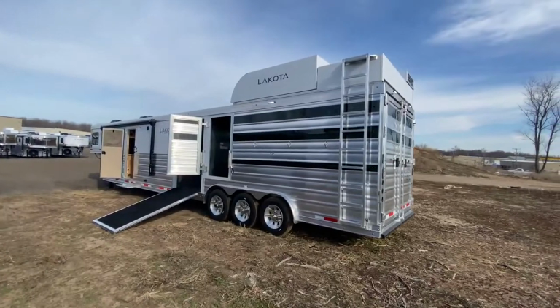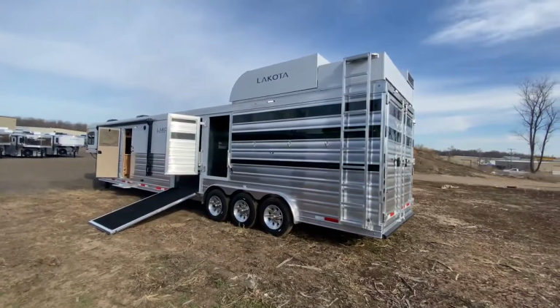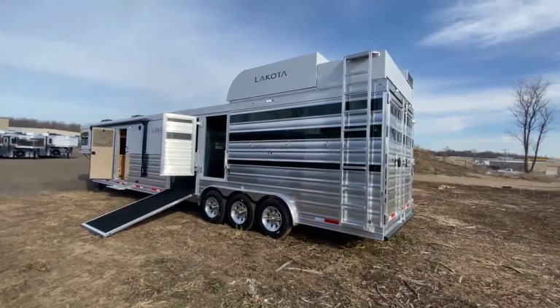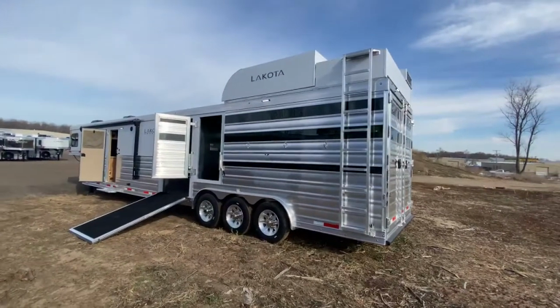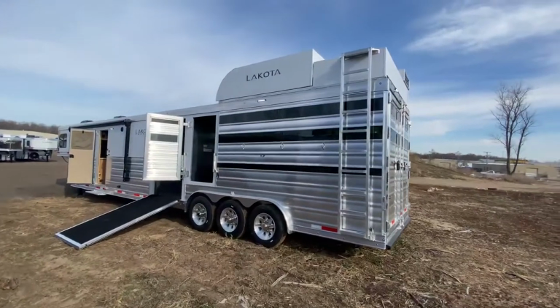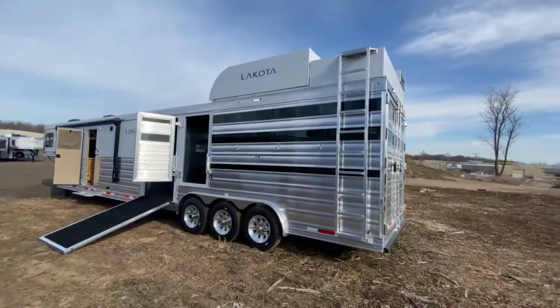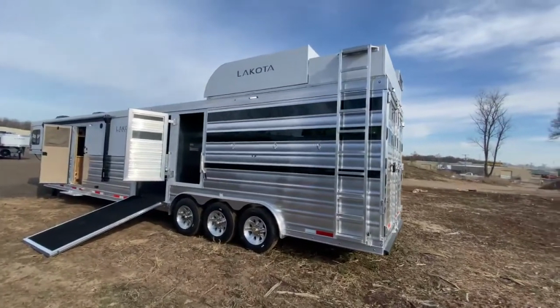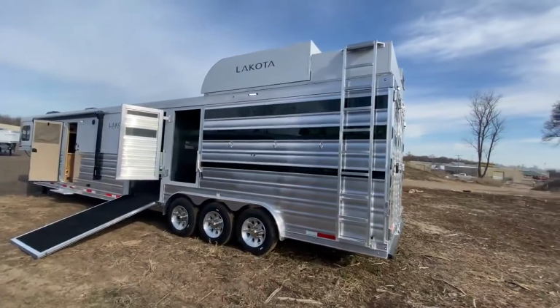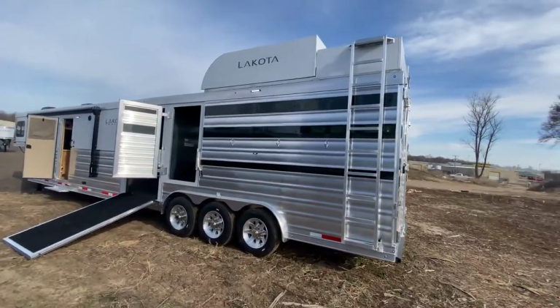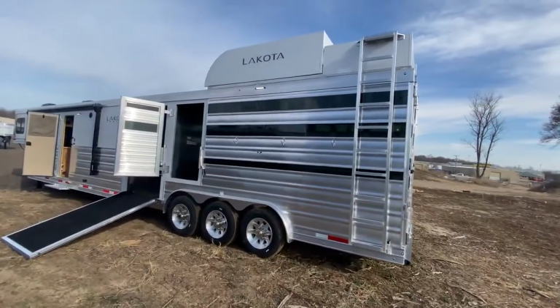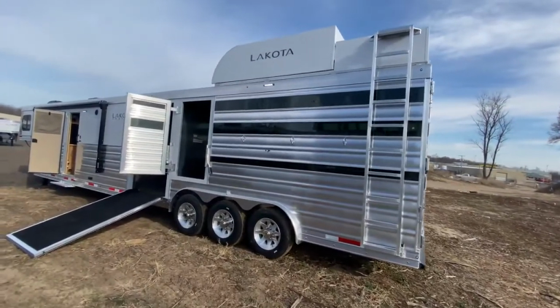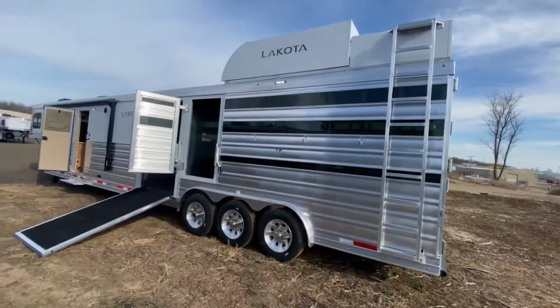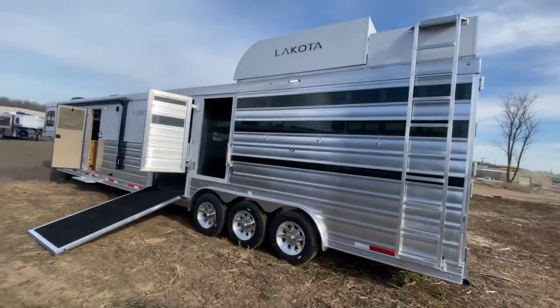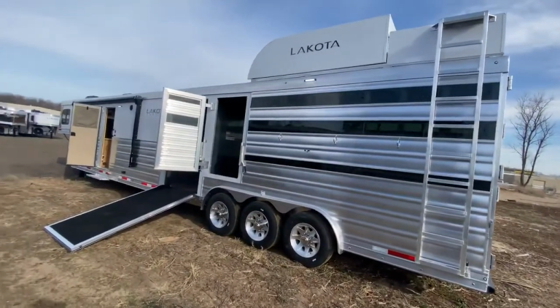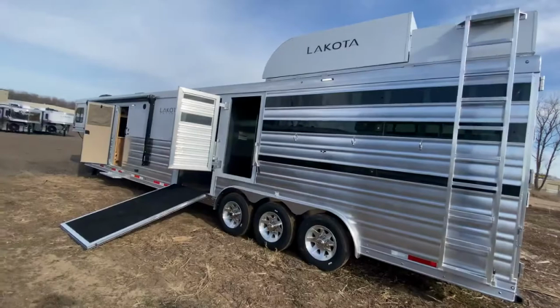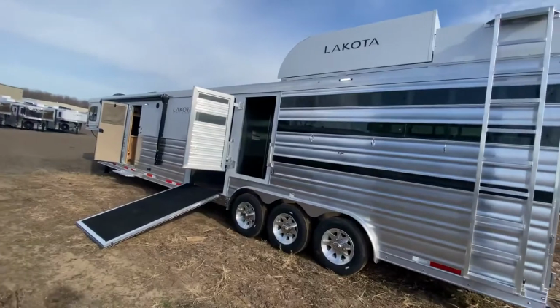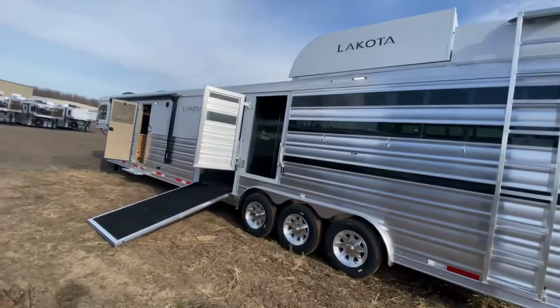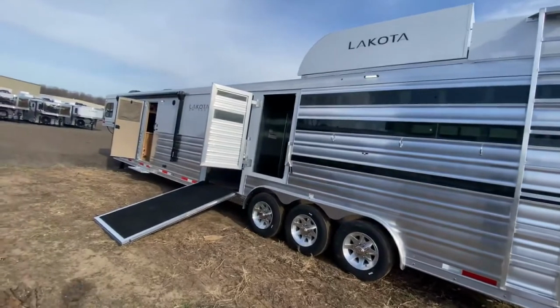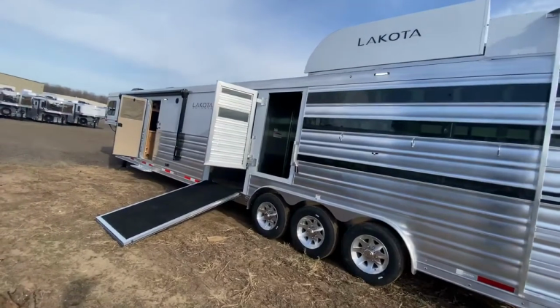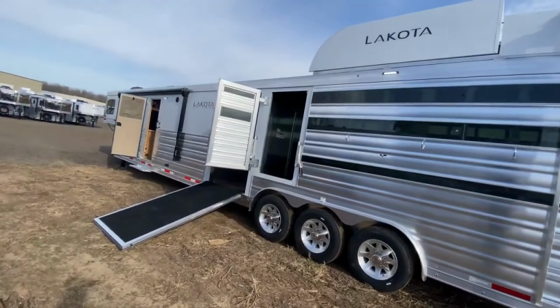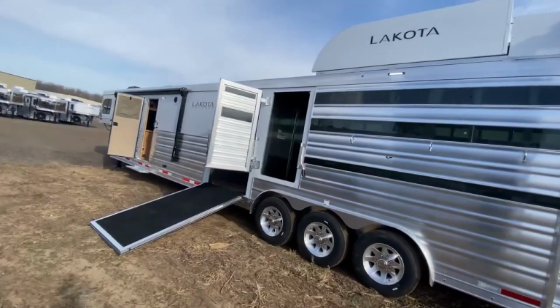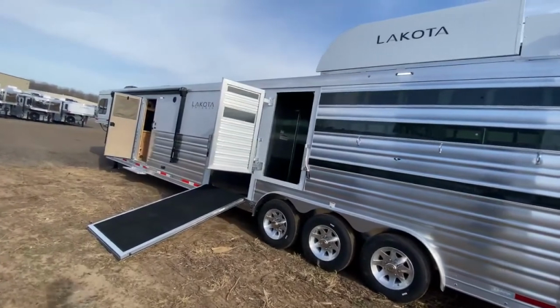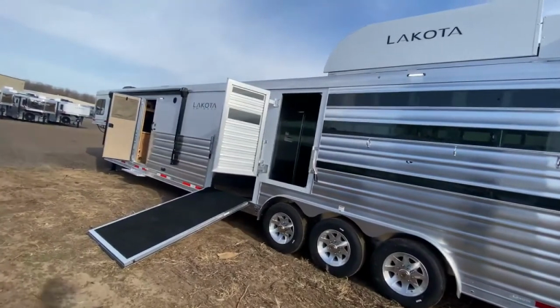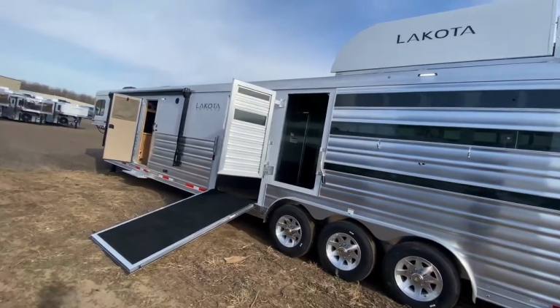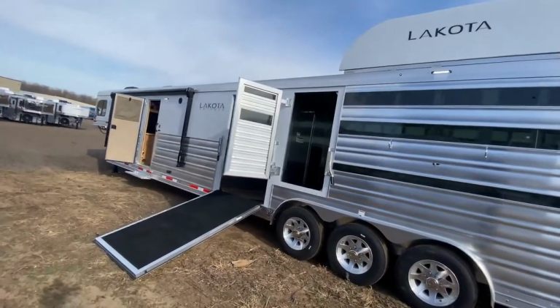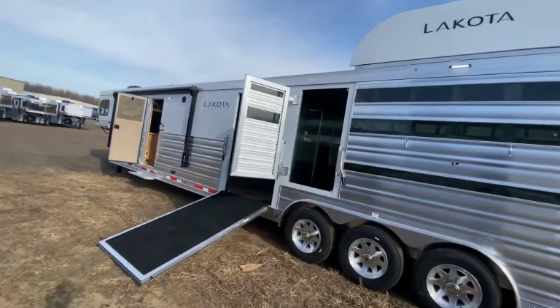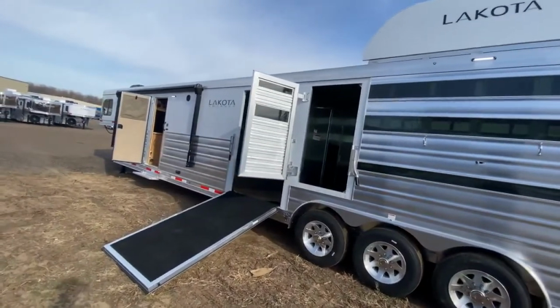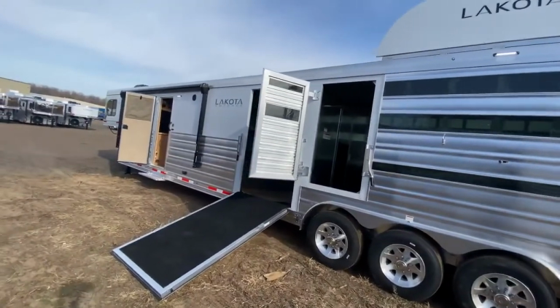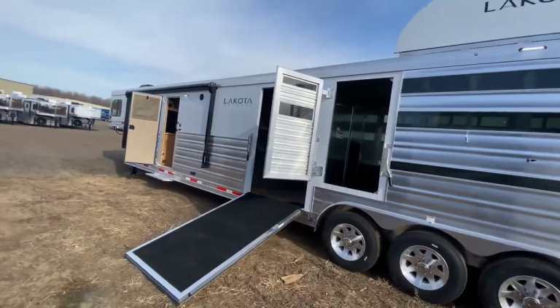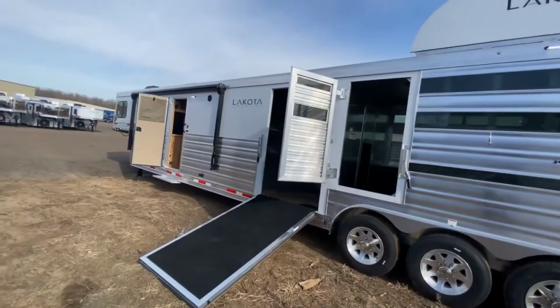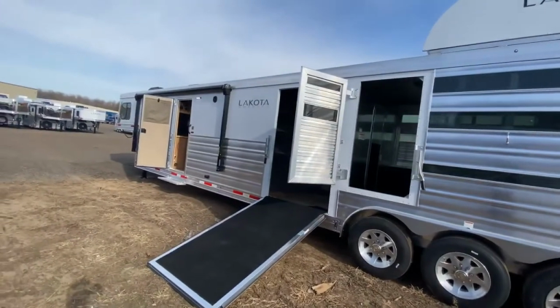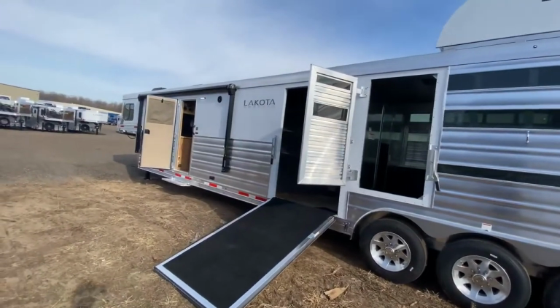Hey friends, we're at Lakota checking out another beautiful brand new optioned up 2021 Charger Livestock Edition trailer.